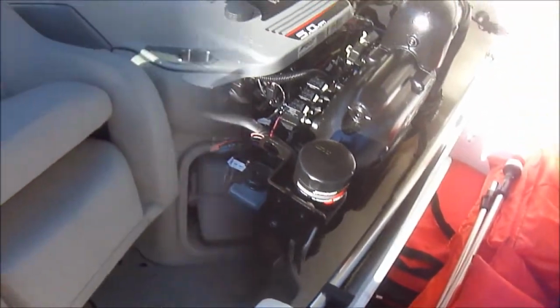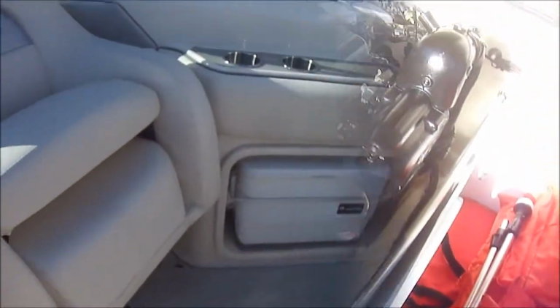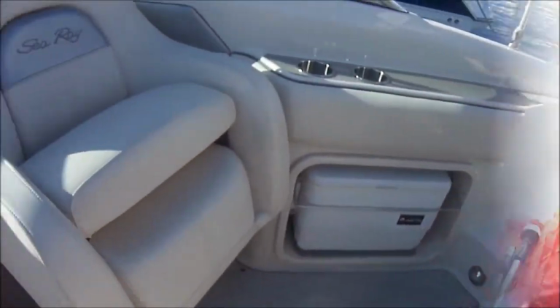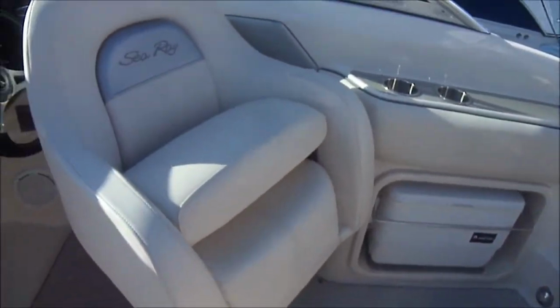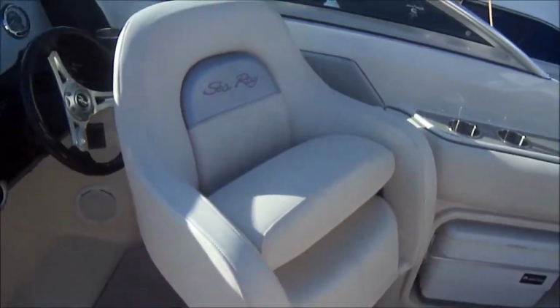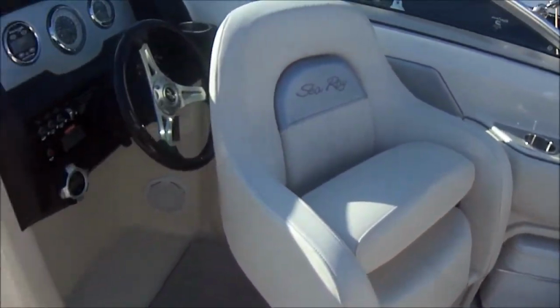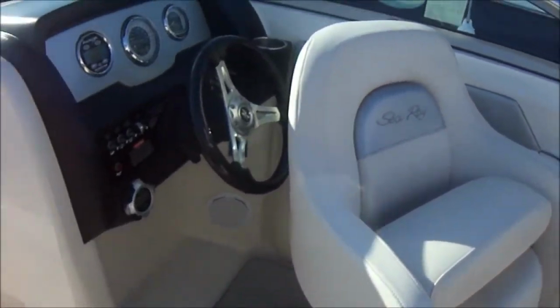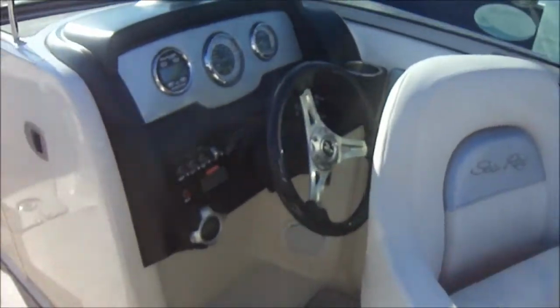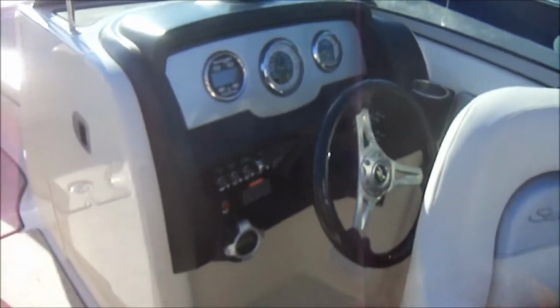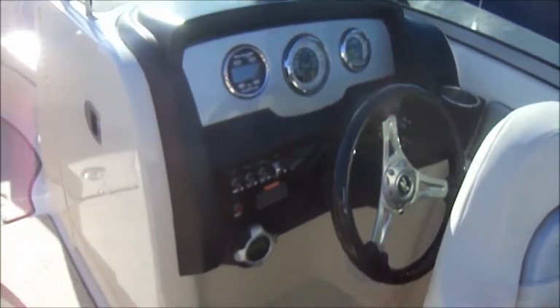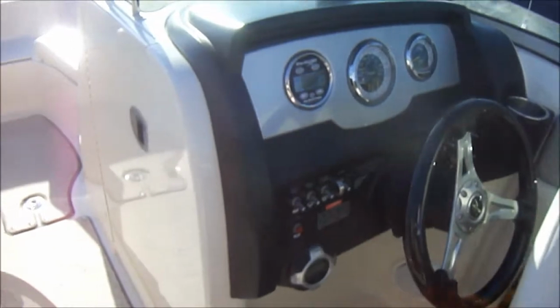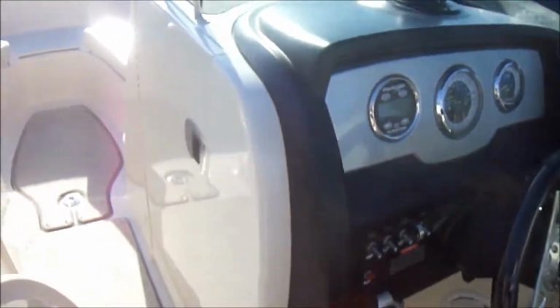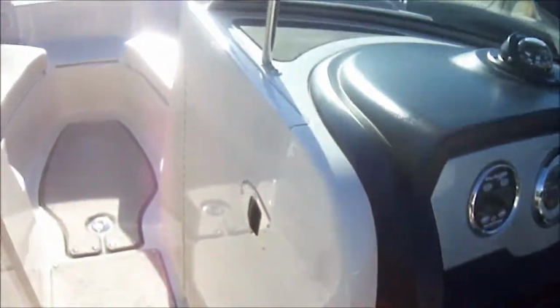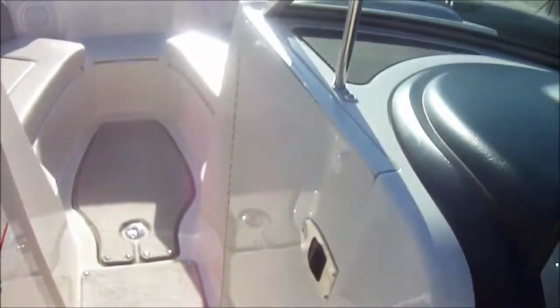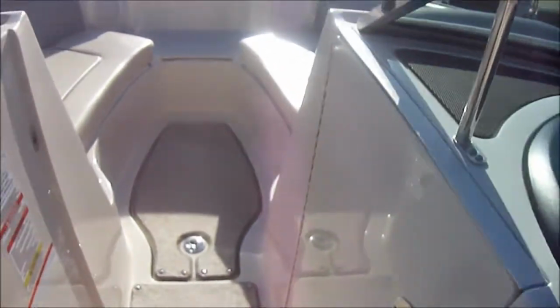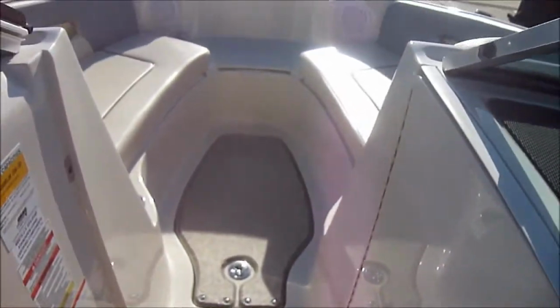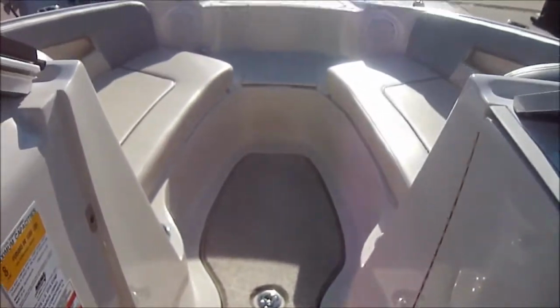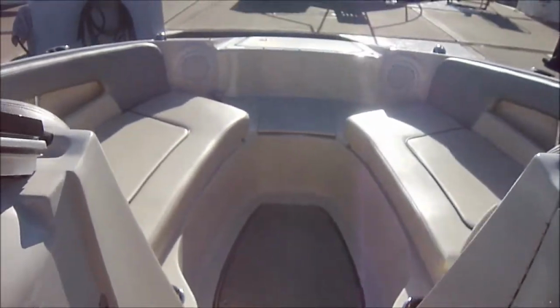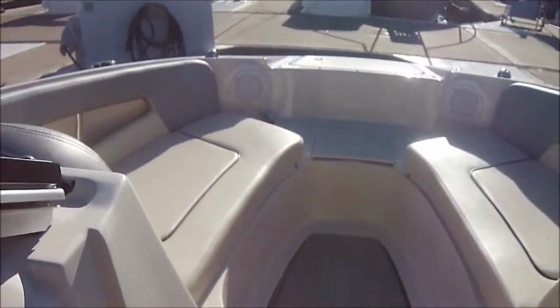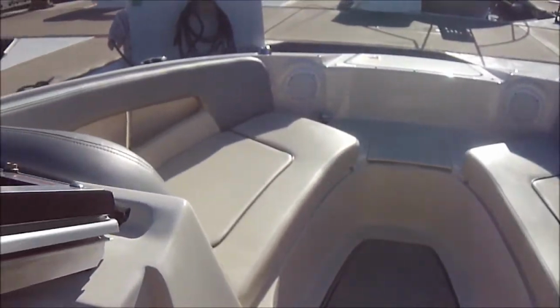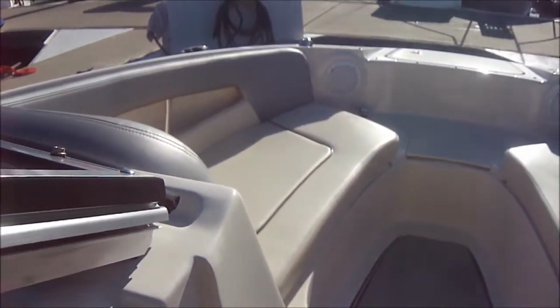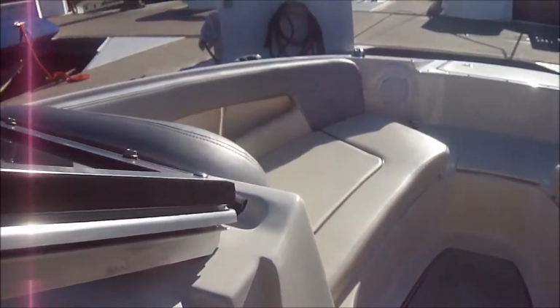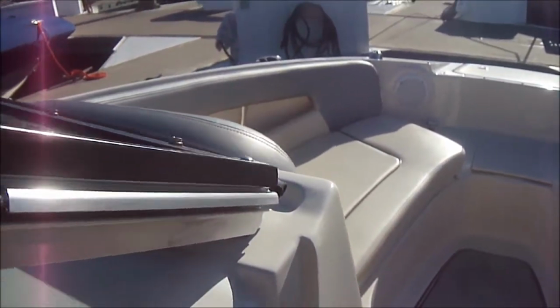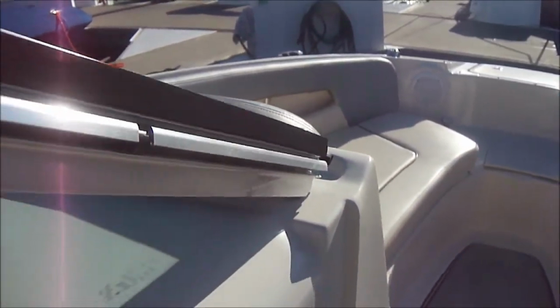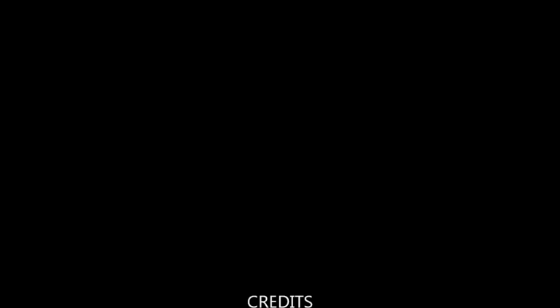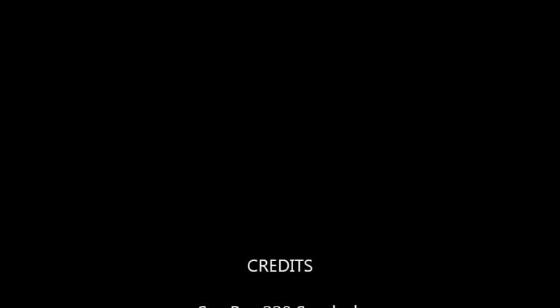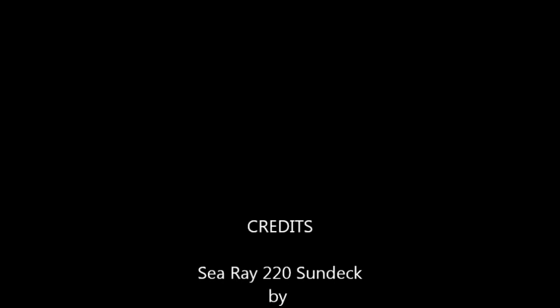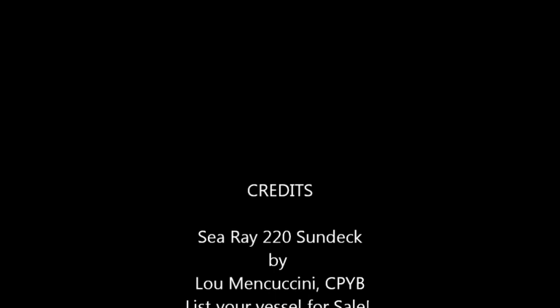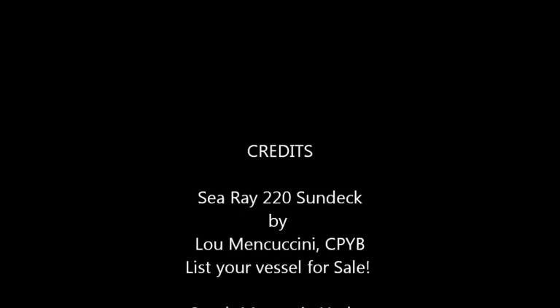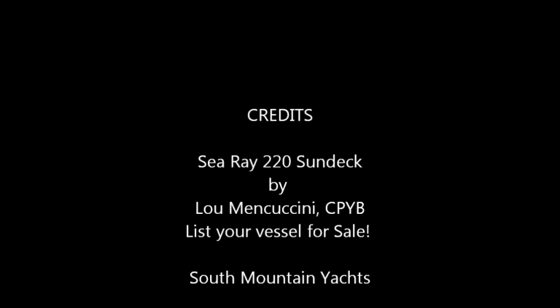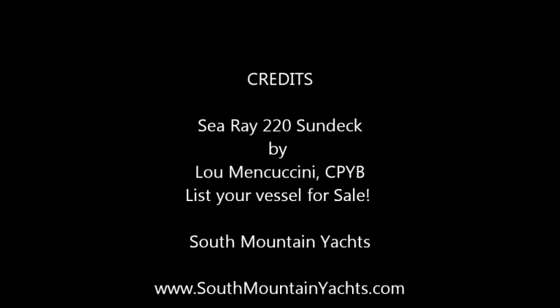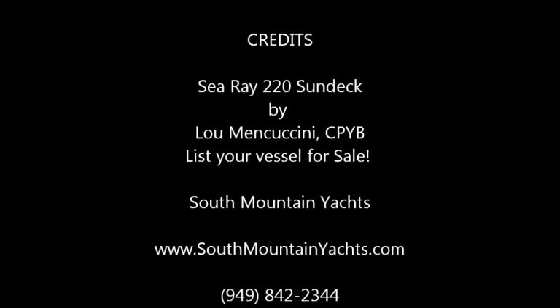This concludes our interior video on this 220 Sea Ray Sun Deck for sale at South Mountain Yachts. Good night.